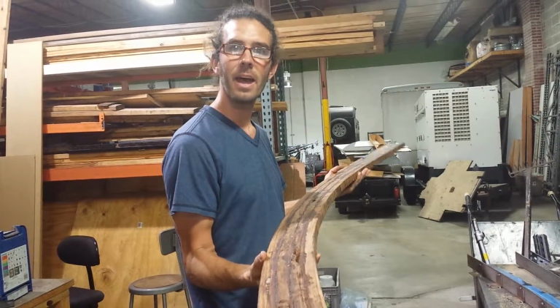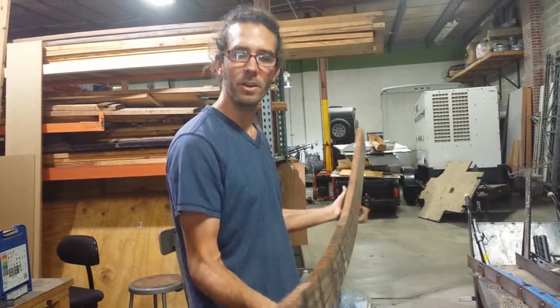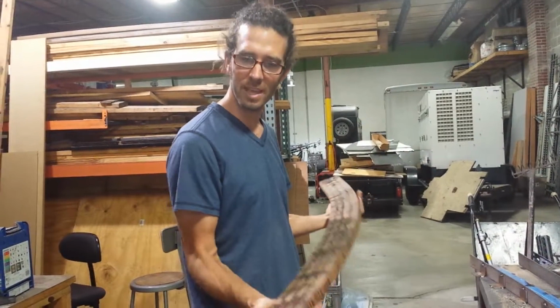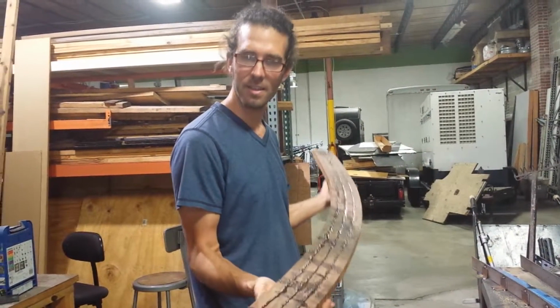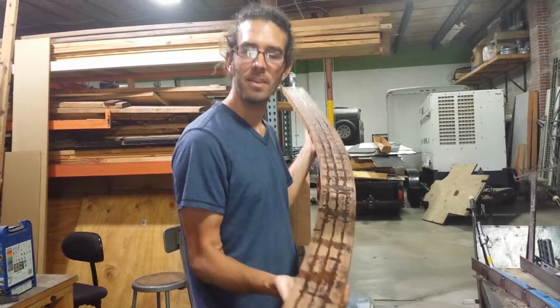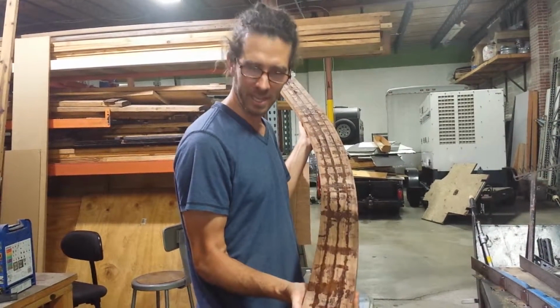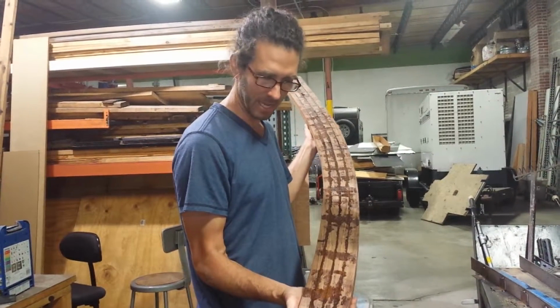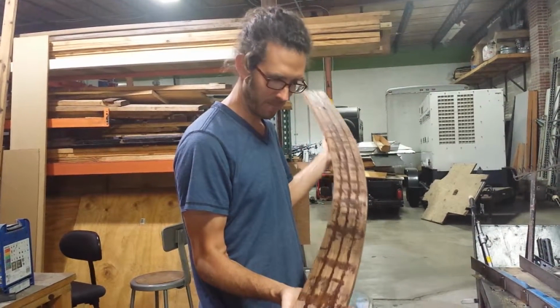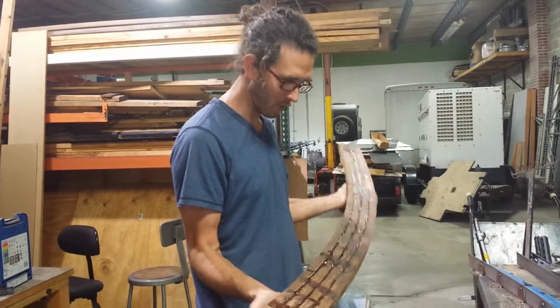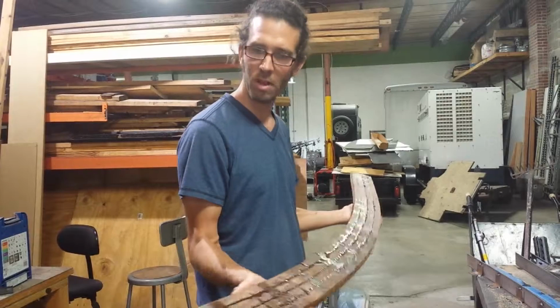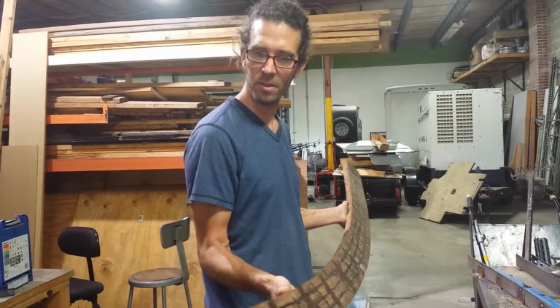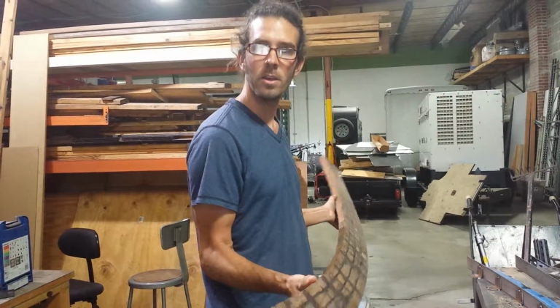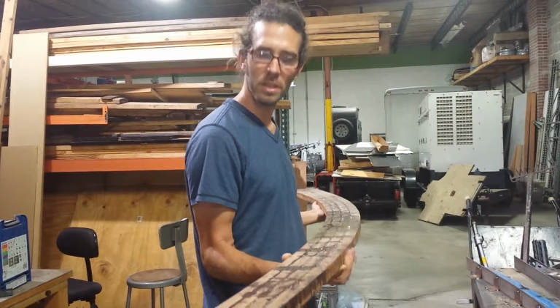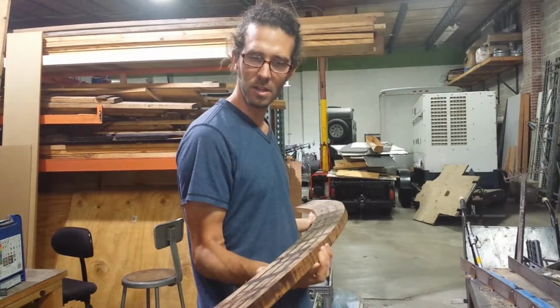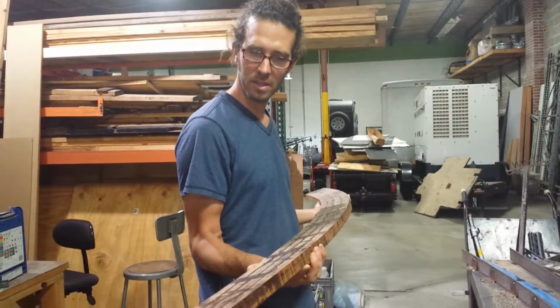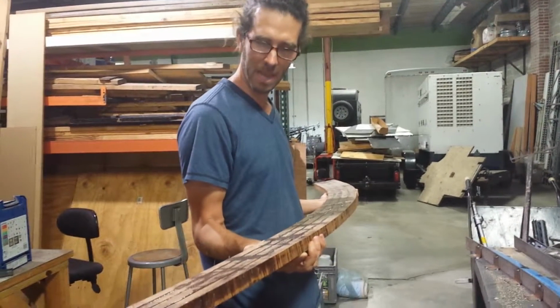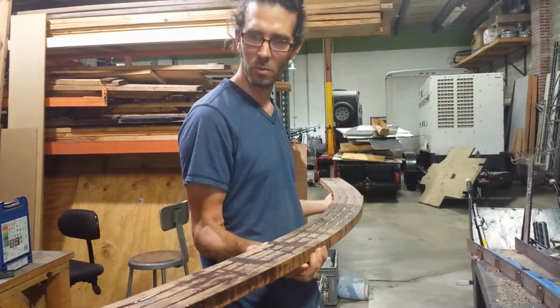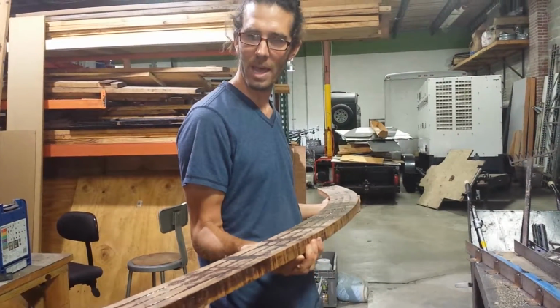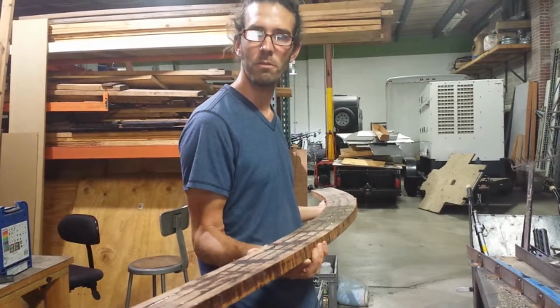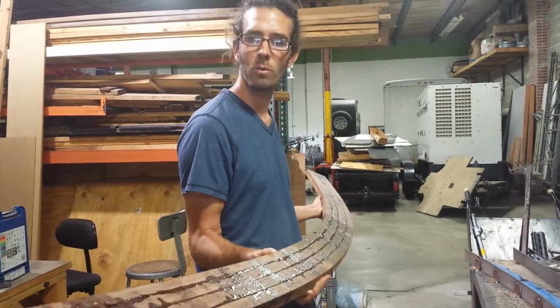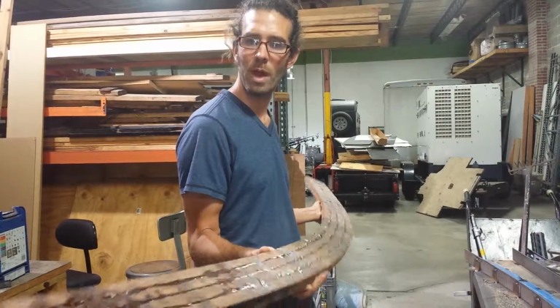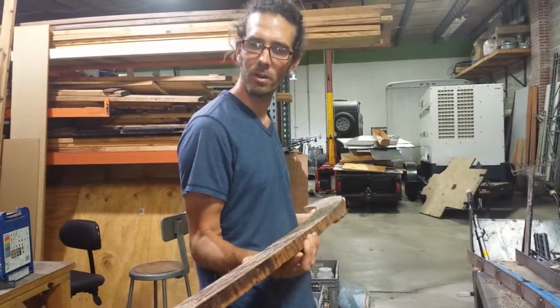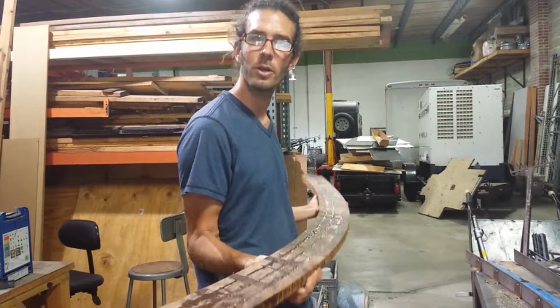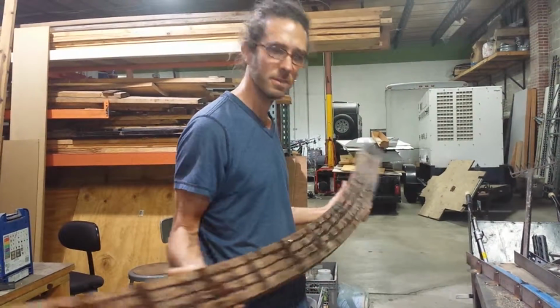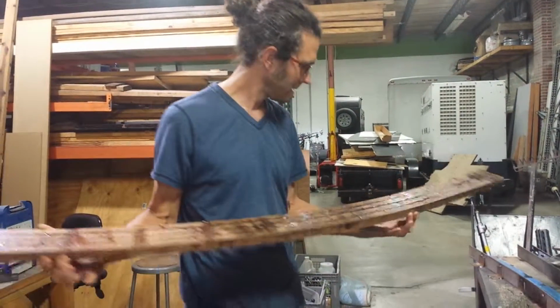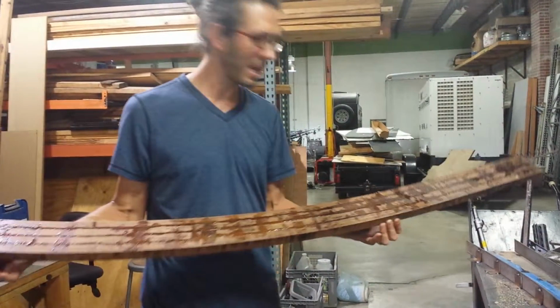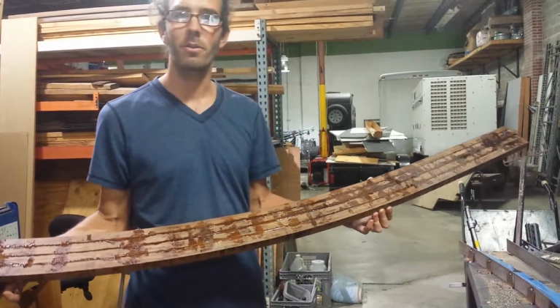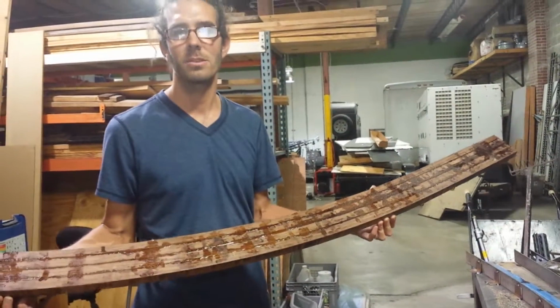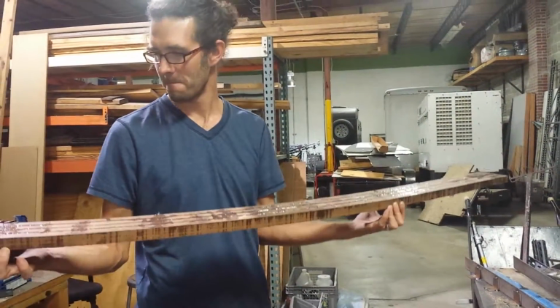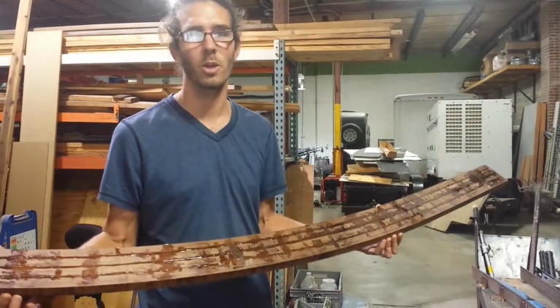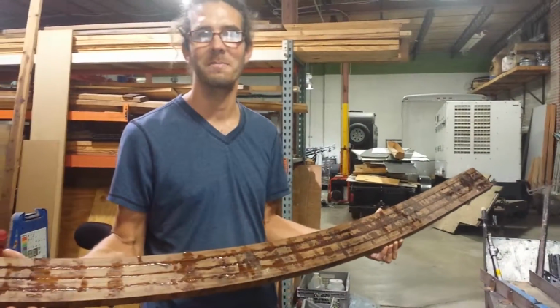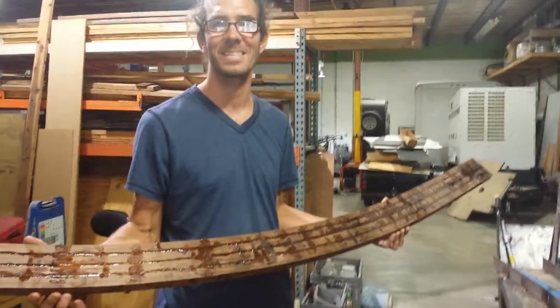Now all we've got to do is sand it. I'll leave it rough for the install until I'm happy, and then we'll come back and do all the final routing and all that to it. Laminated teak rail — there you go. Have a good one, until next time.